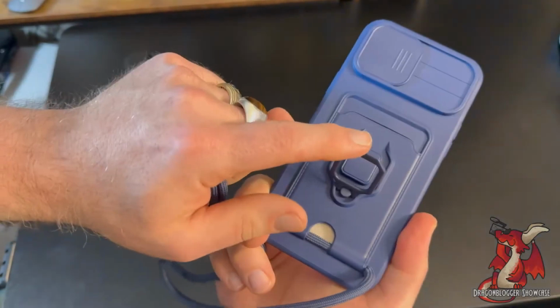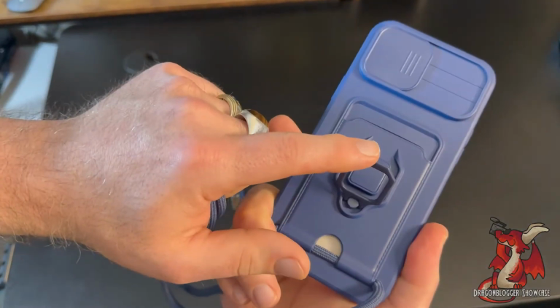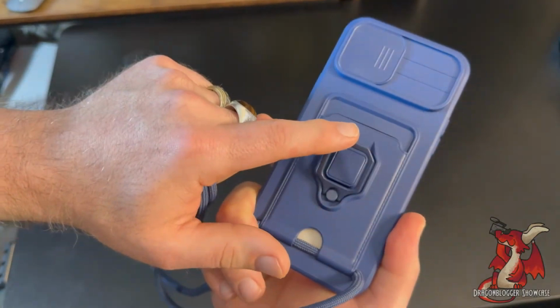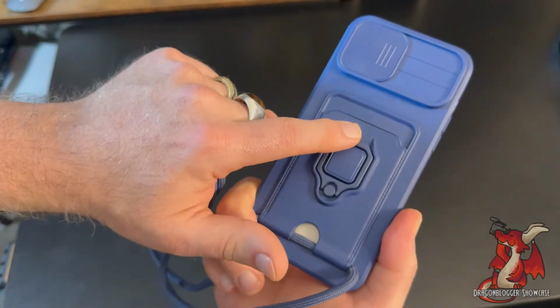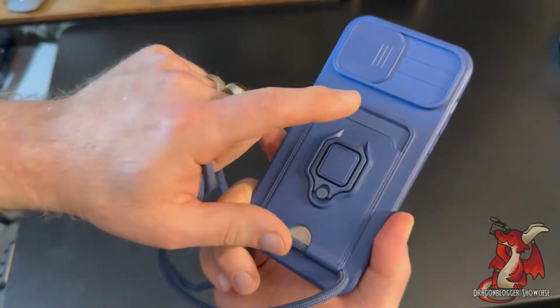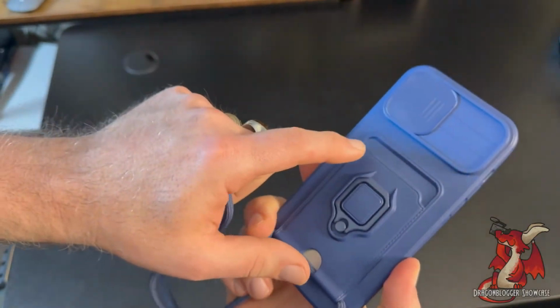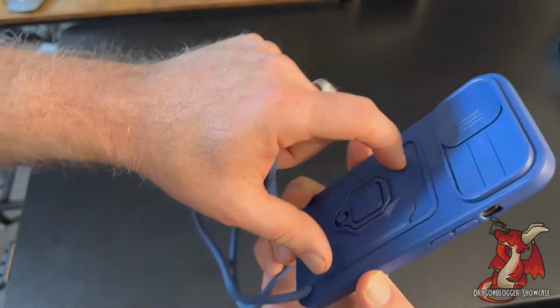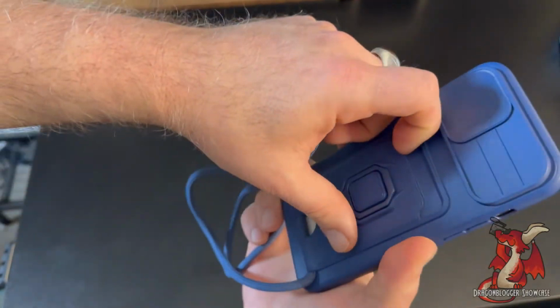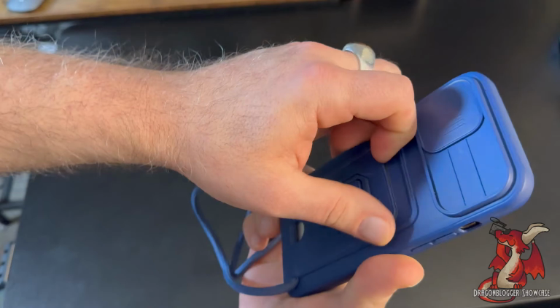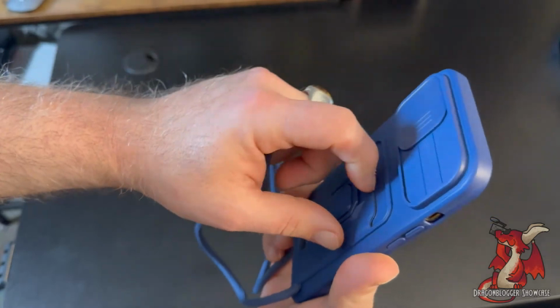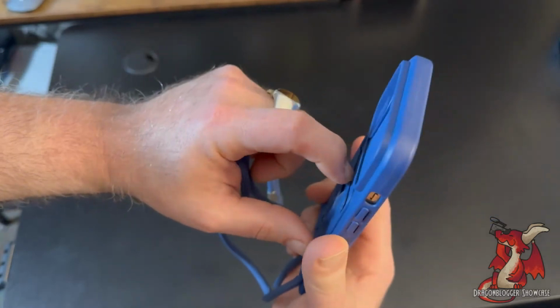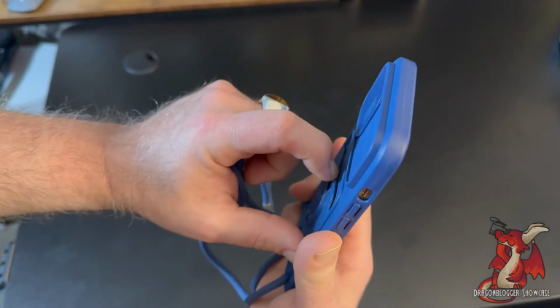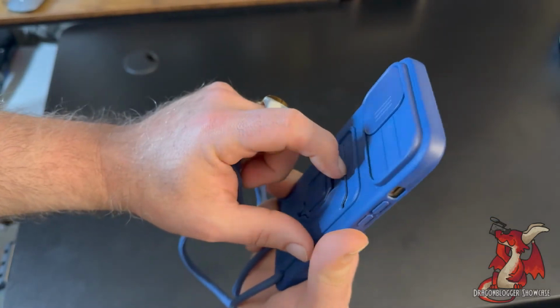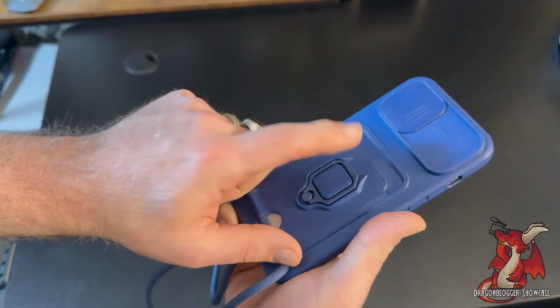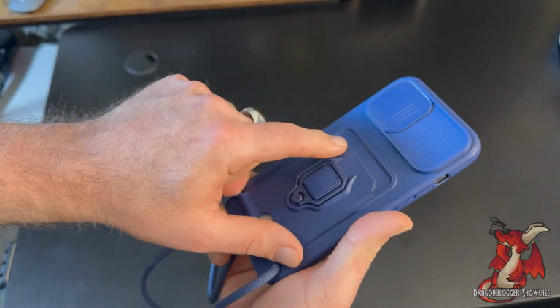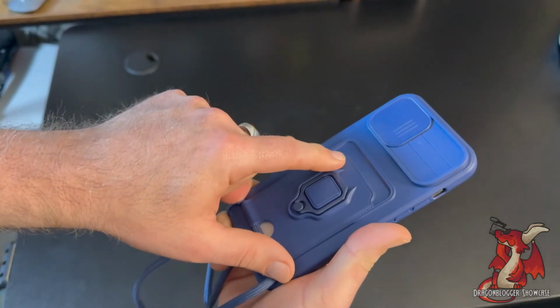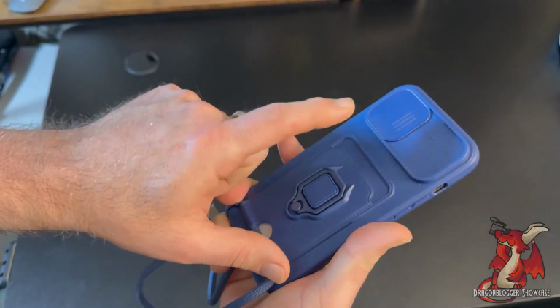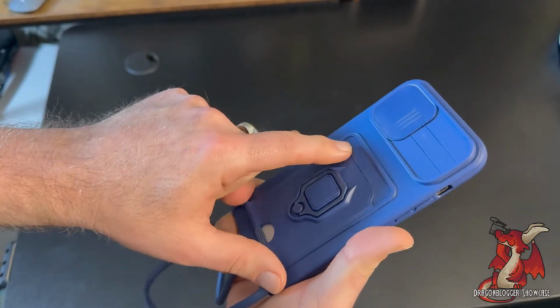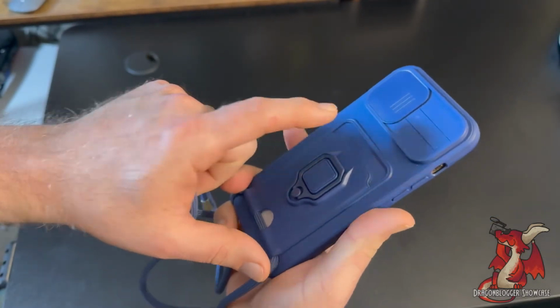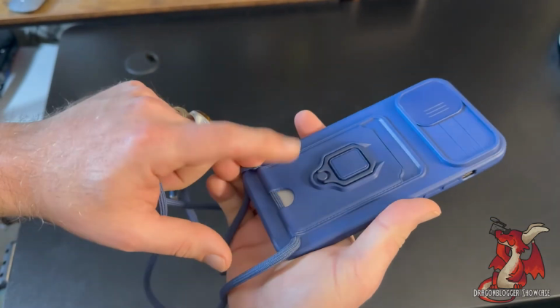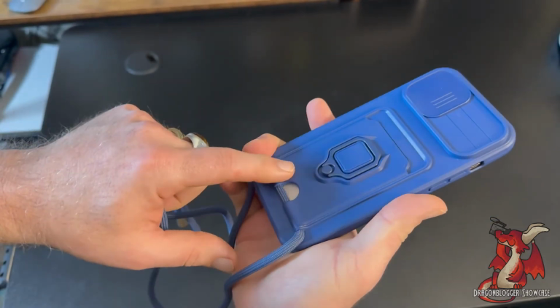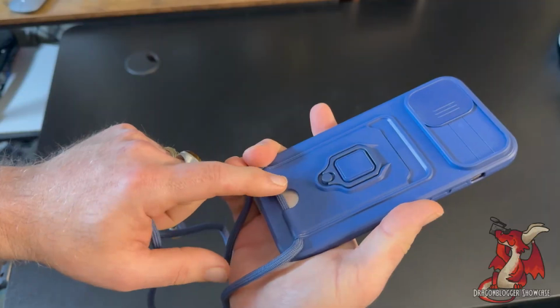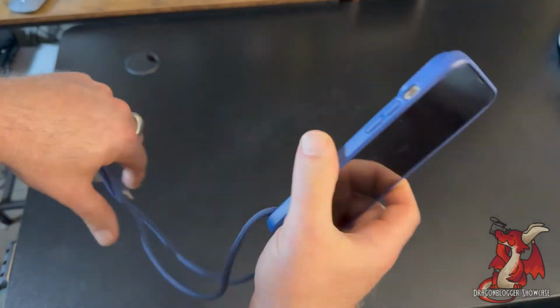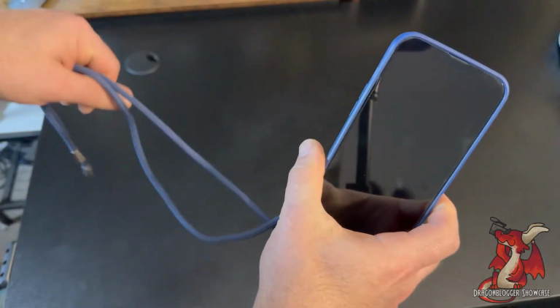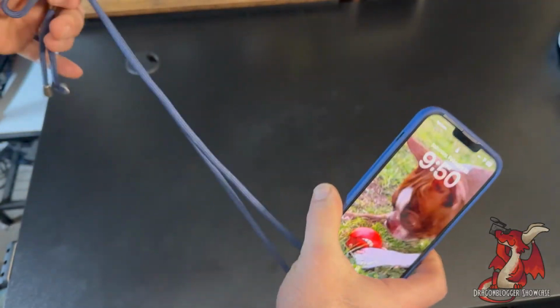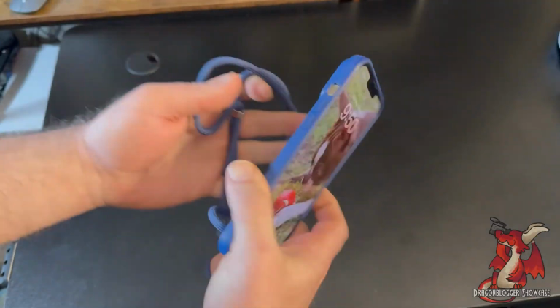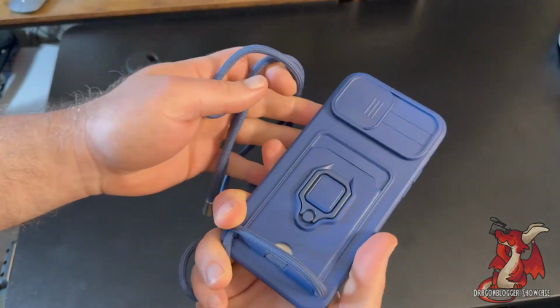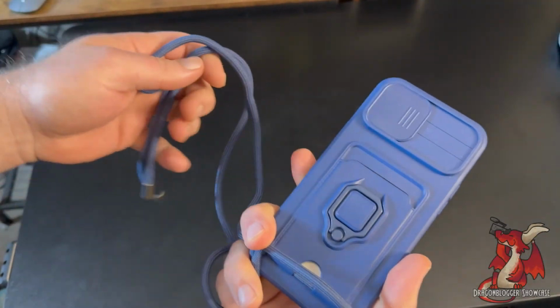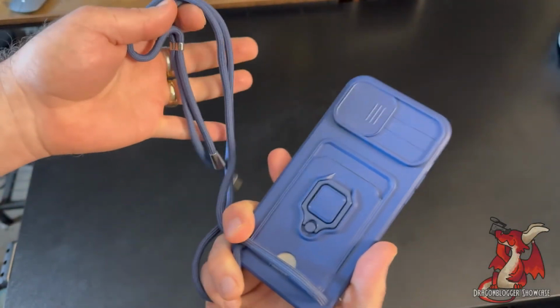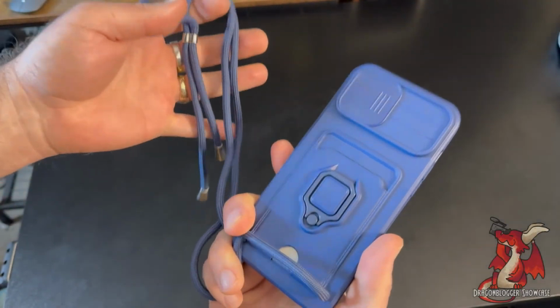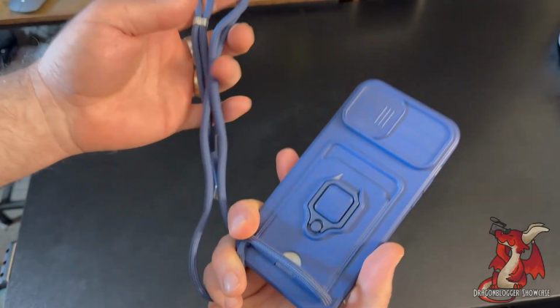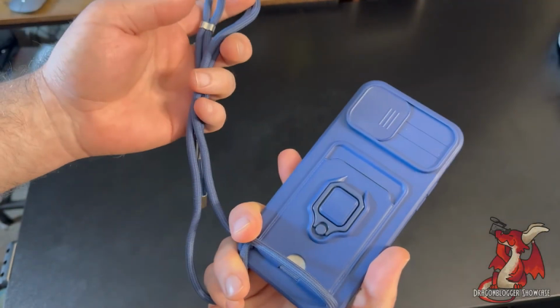The ring stand folds completely flat, and in addition, you have a little card slot in the back so you can slide in a license or credit card to keep on file with your phone. This is the ultimate phone case to go jogging or on a hike with as well.